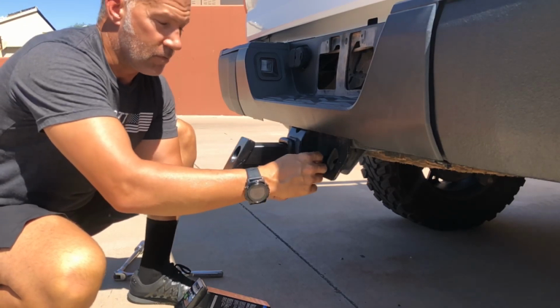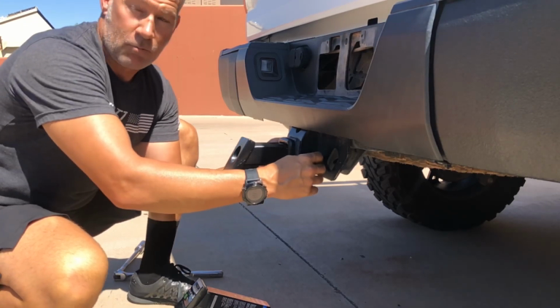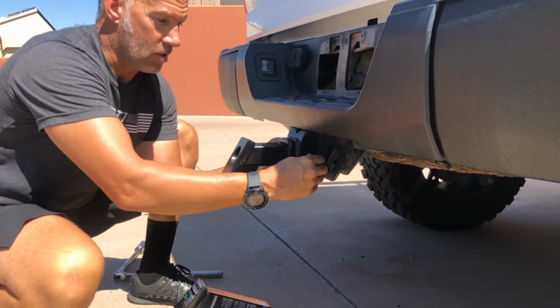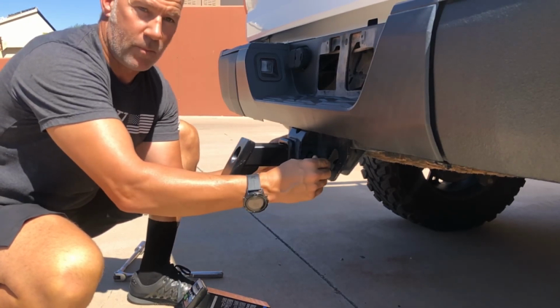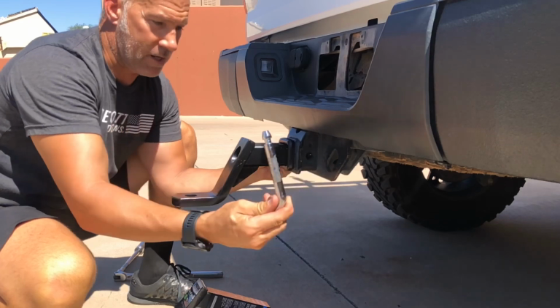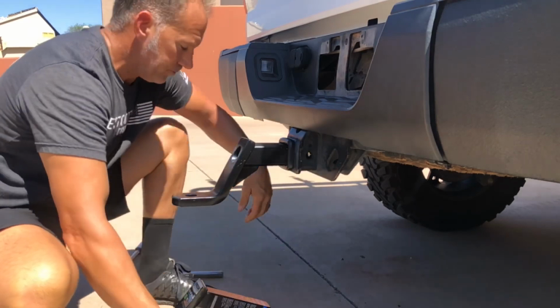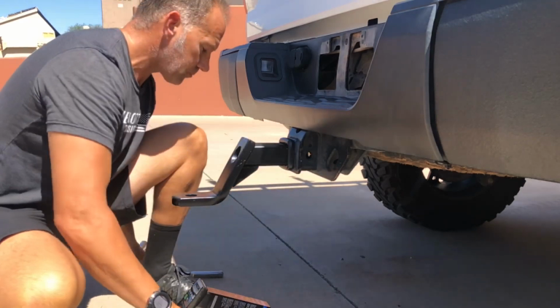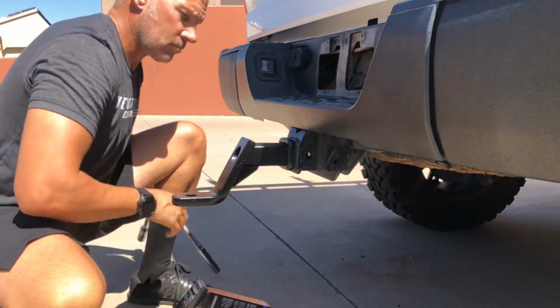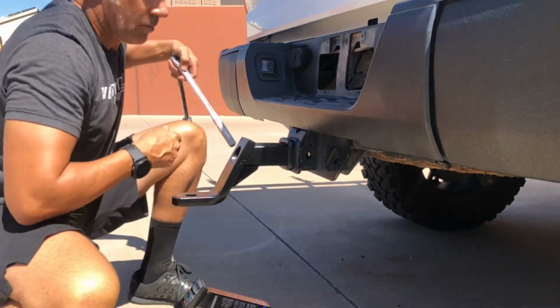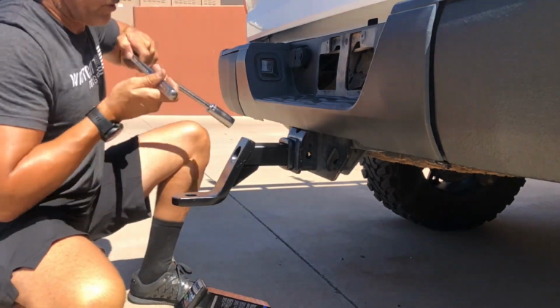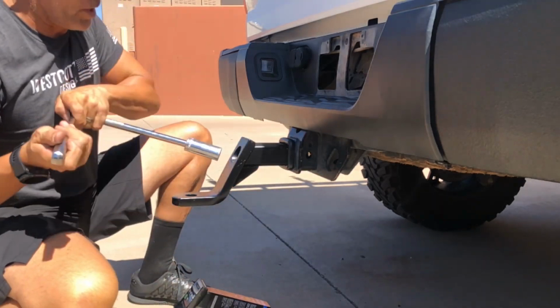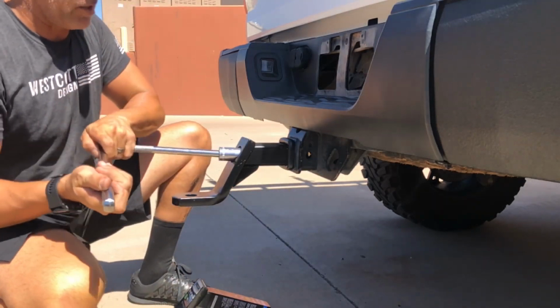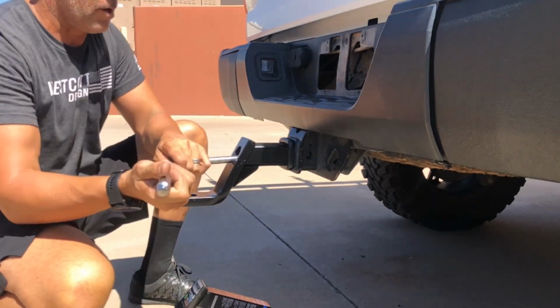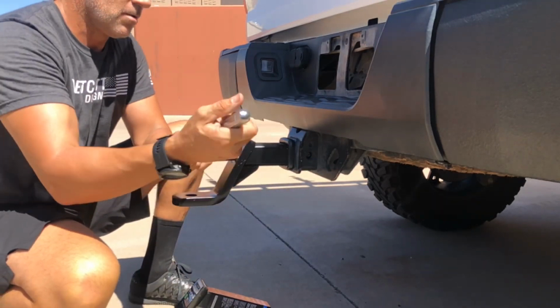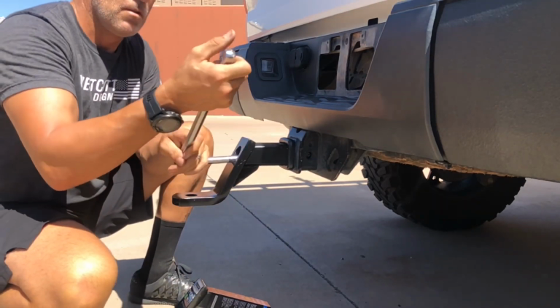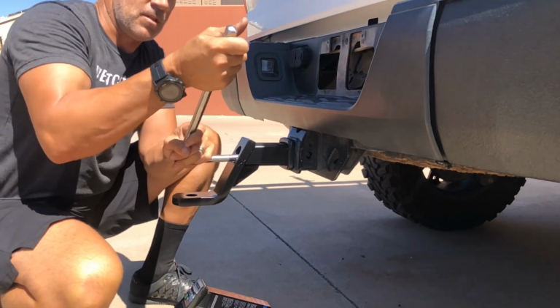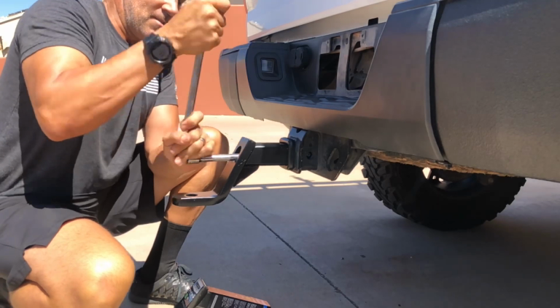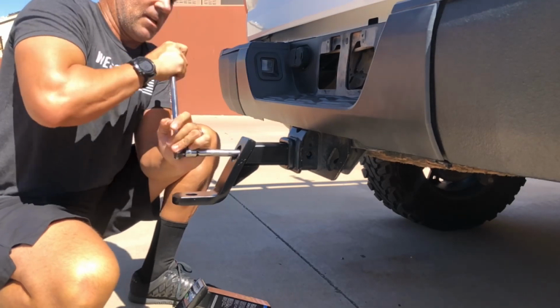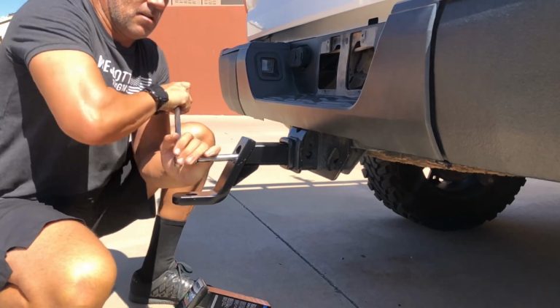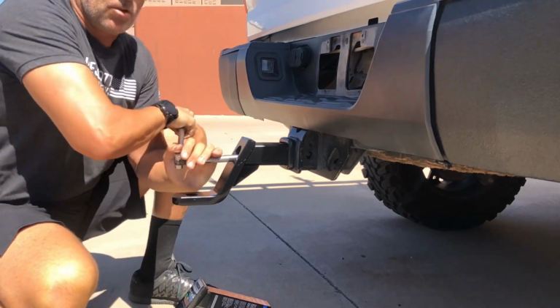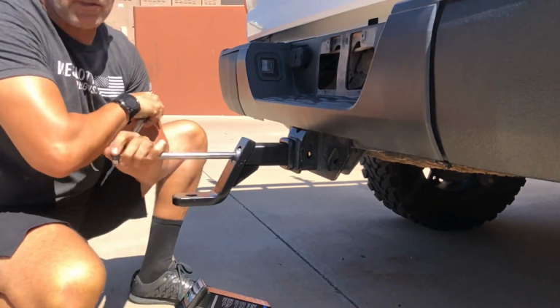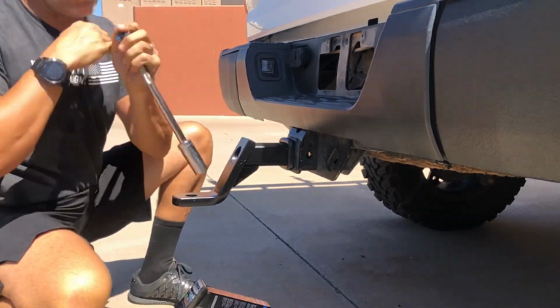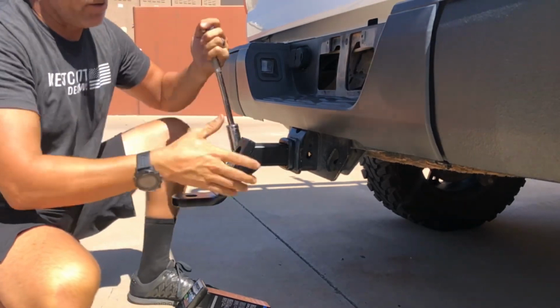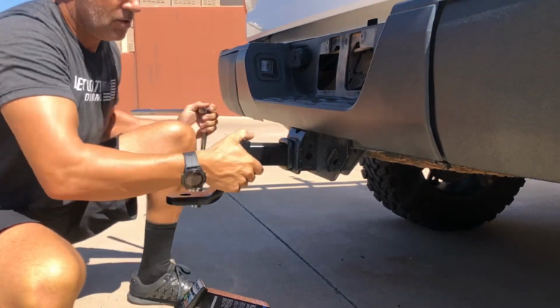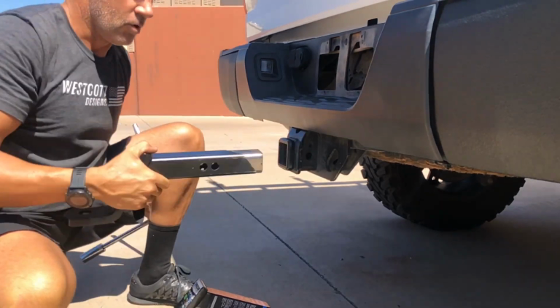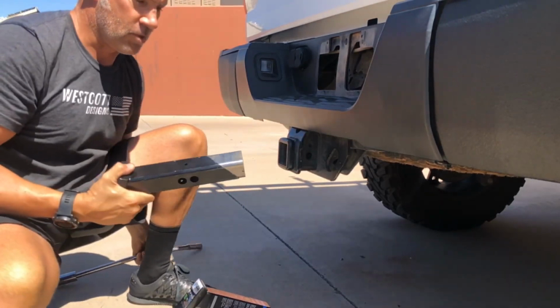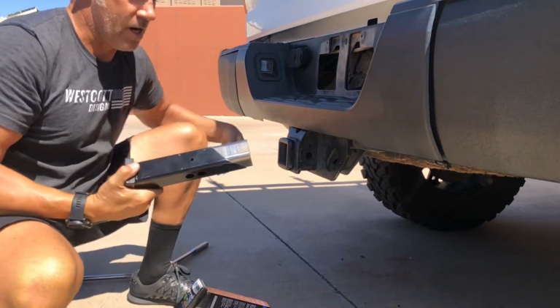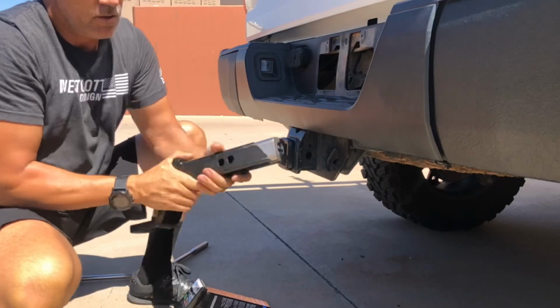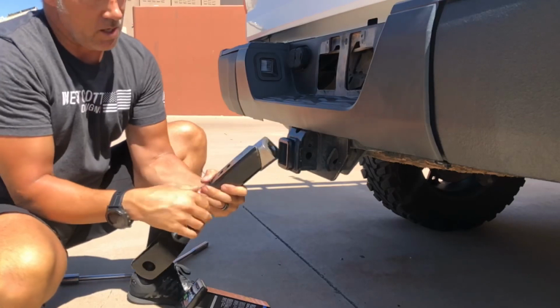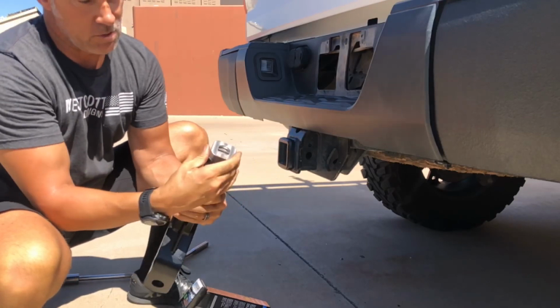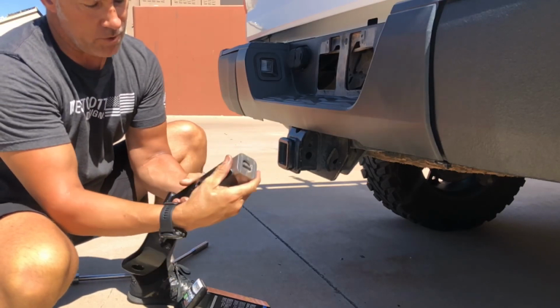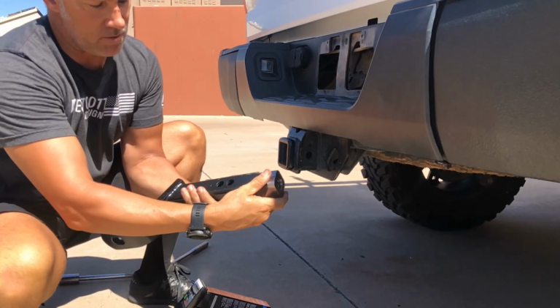To remove it, just pull the pin back out. Put the wrench back in the front — 15/16 socket again — just tap it to turn. Pull the hitch receiver out, and that's what's happening here.